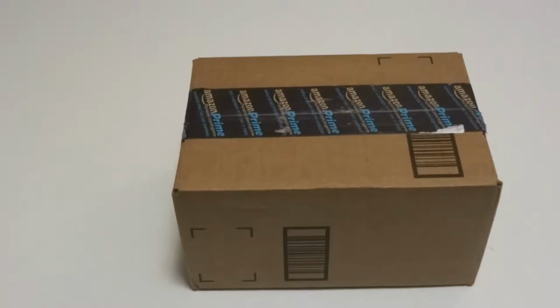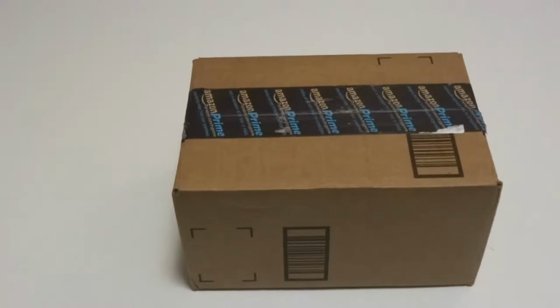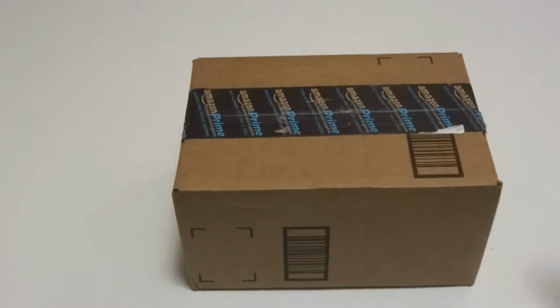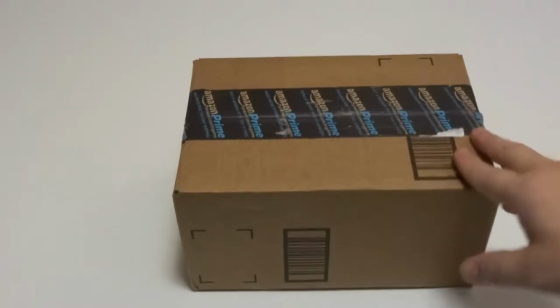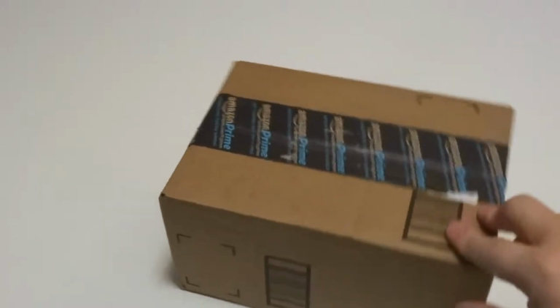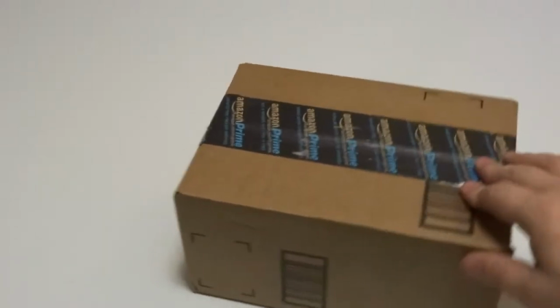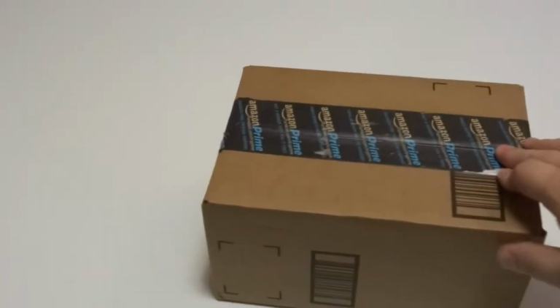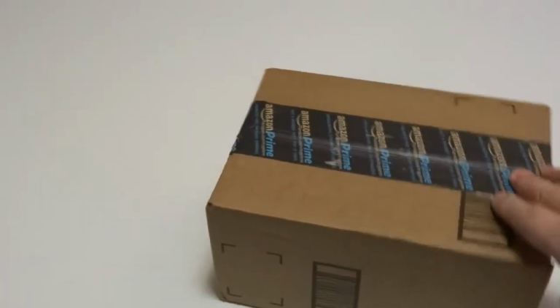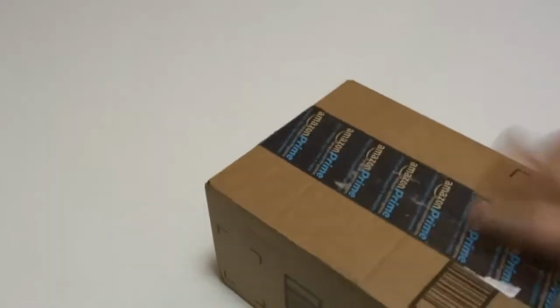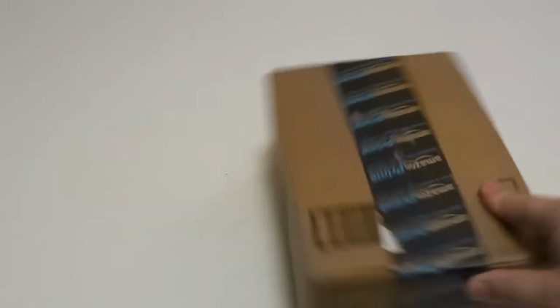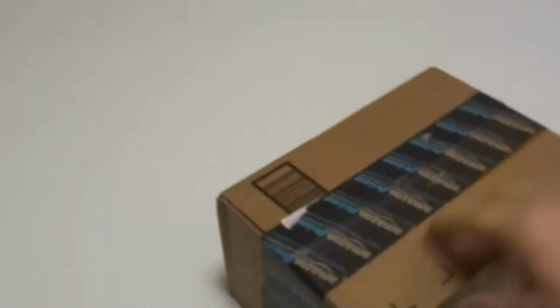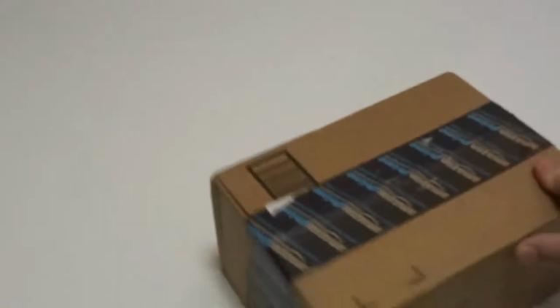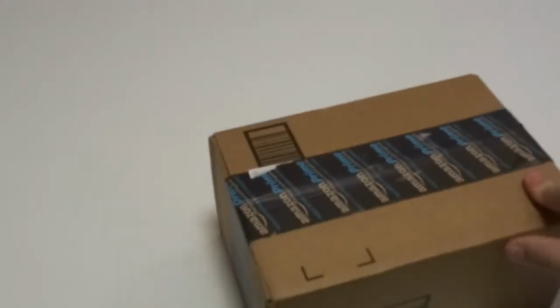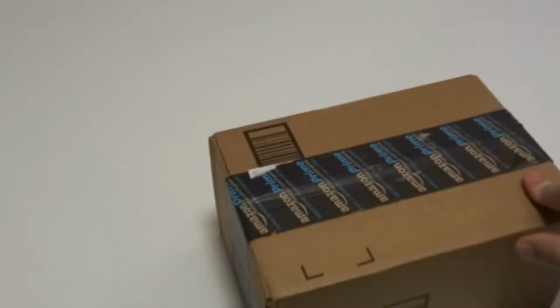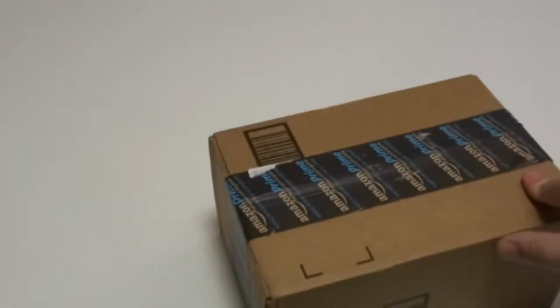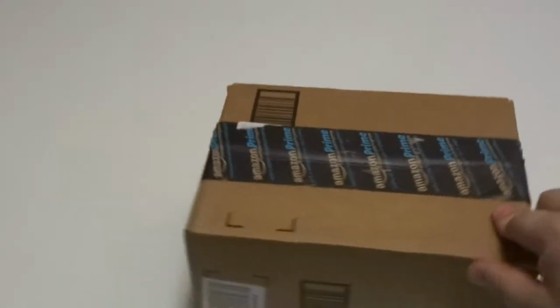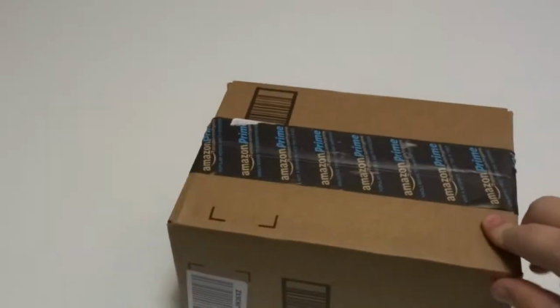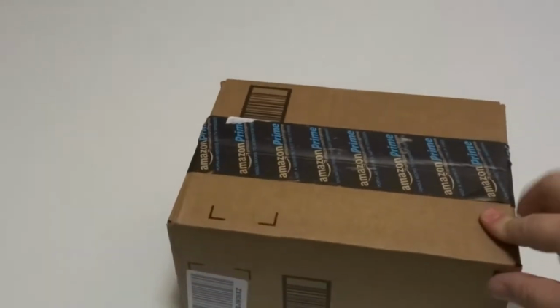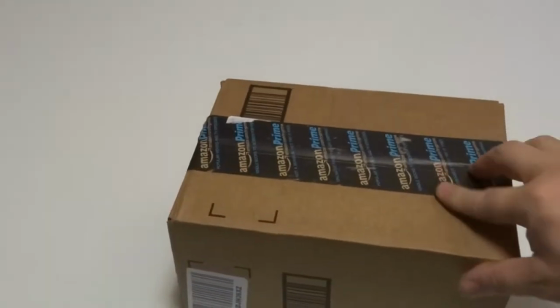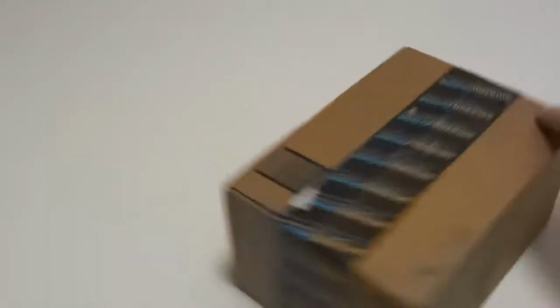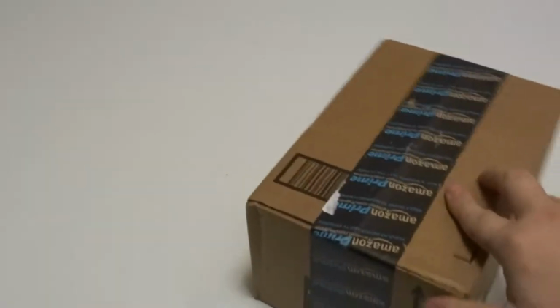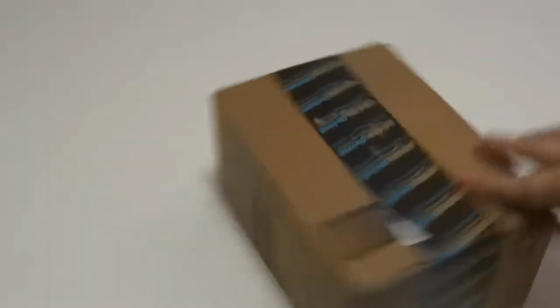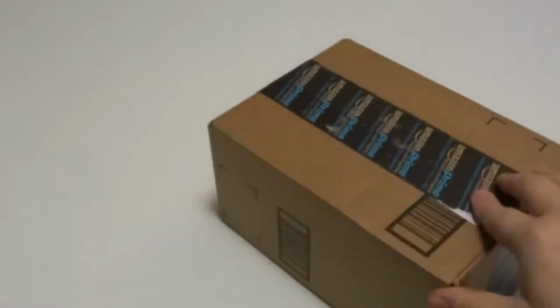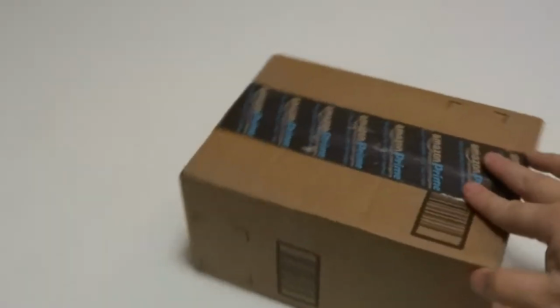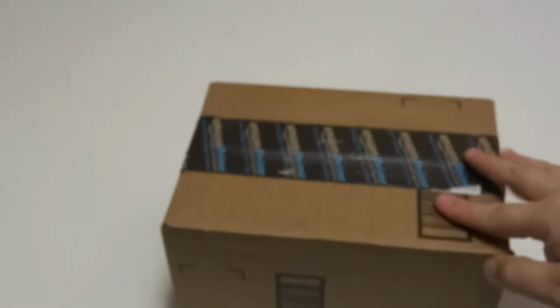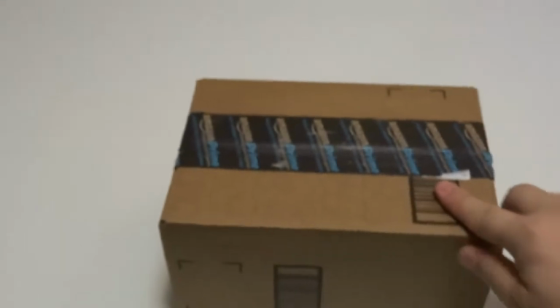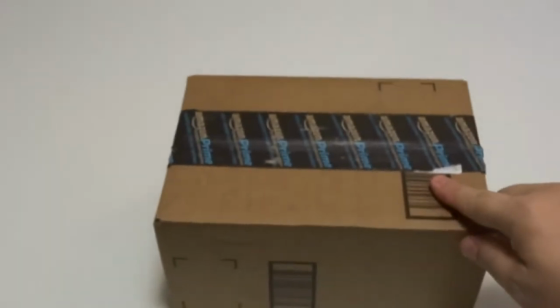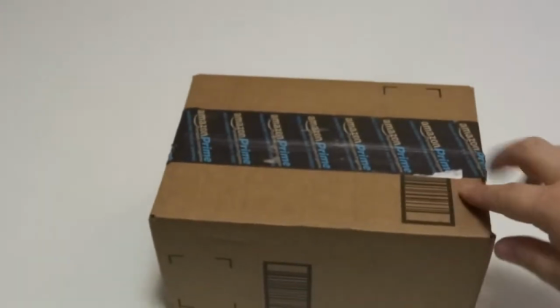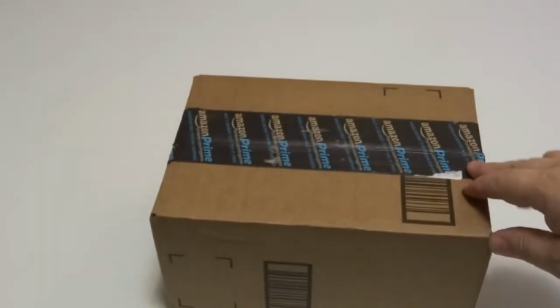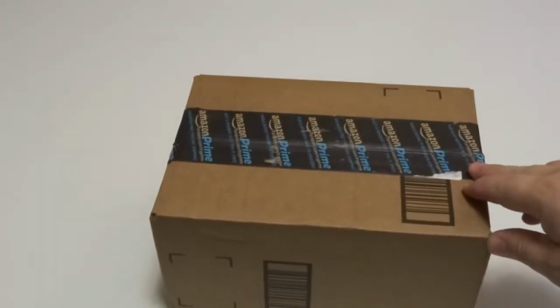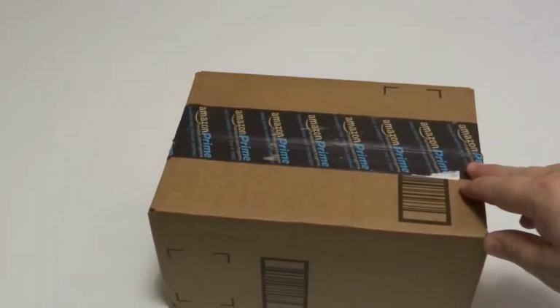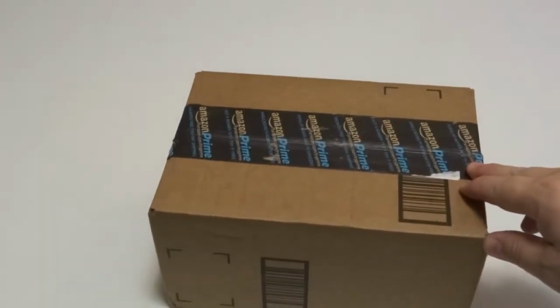Hey guys, Tux here, and I have another unboxing today for you. Today's unboxing is going to be a Western Digital Hard Drive, and what prompted me to get this is that my computers run off of SSD.